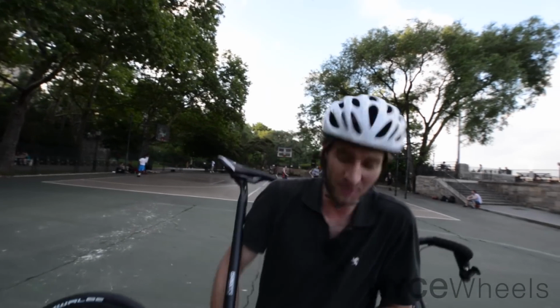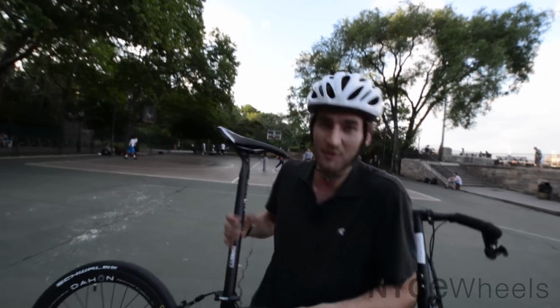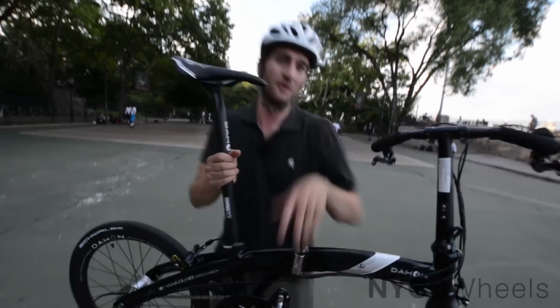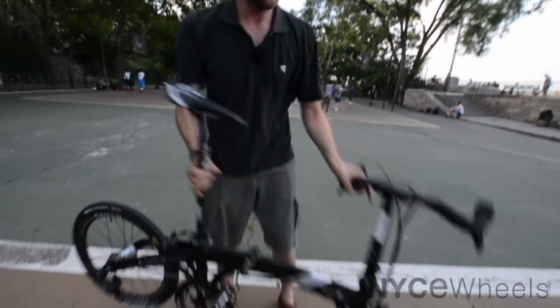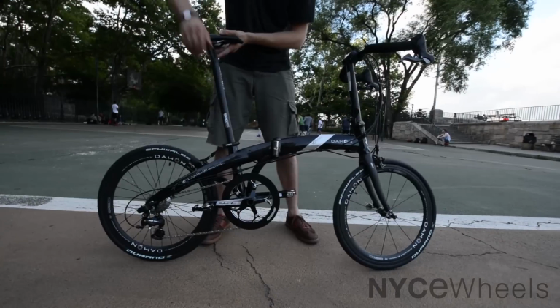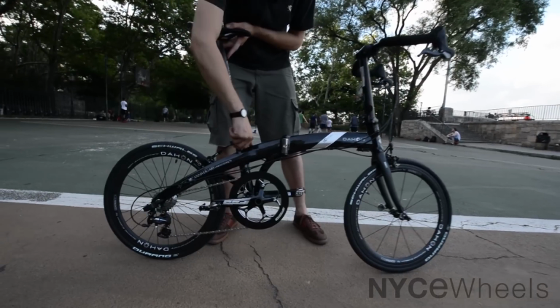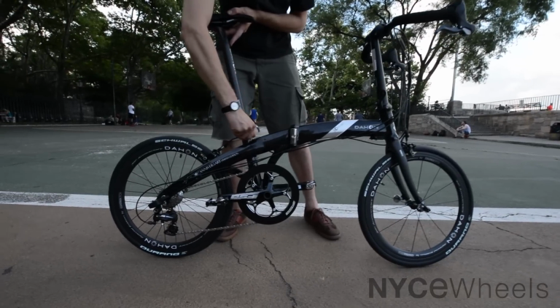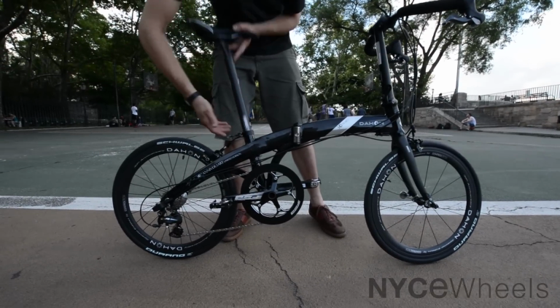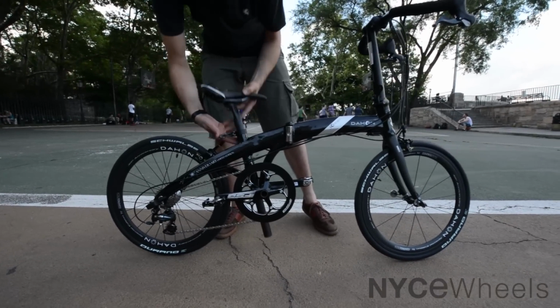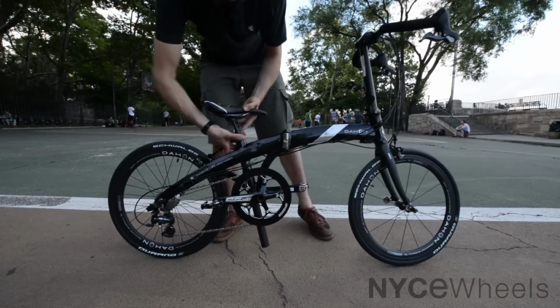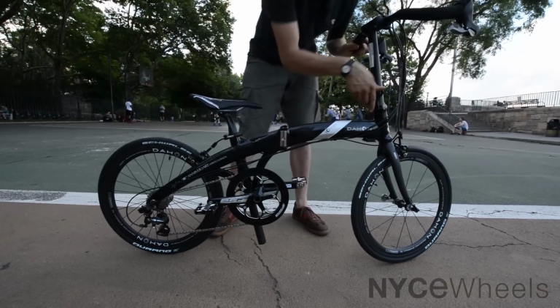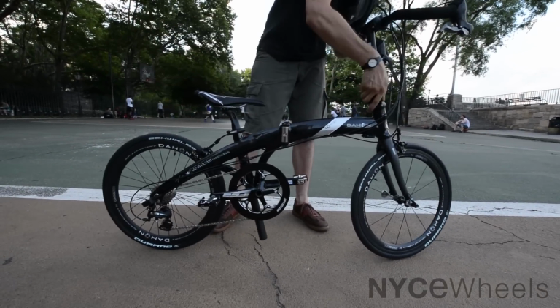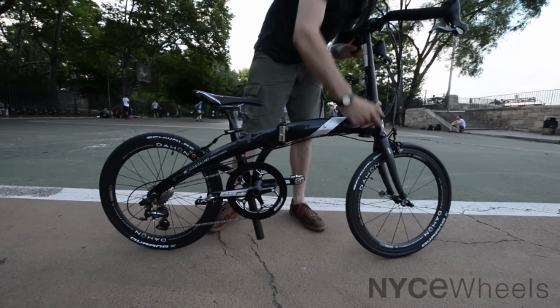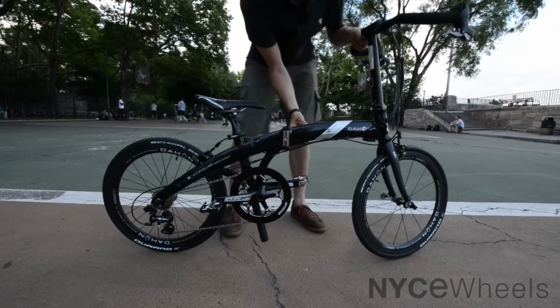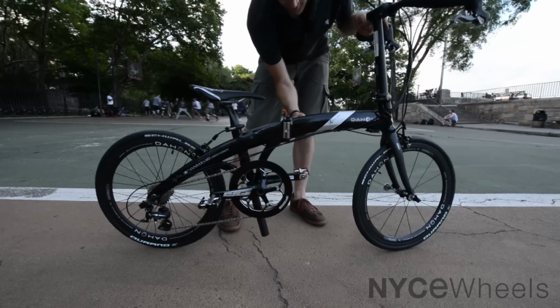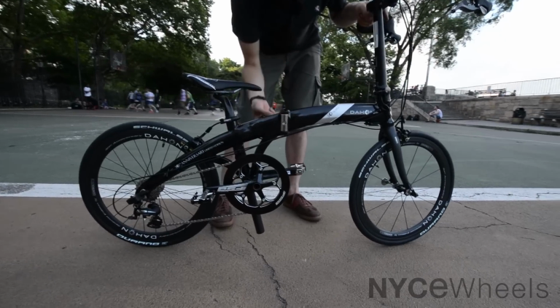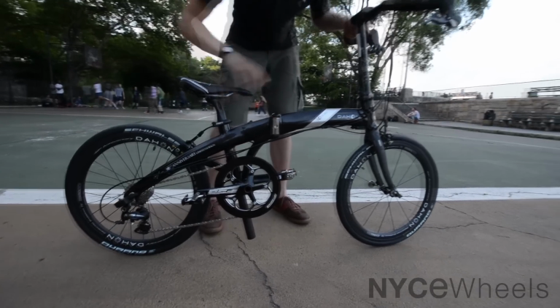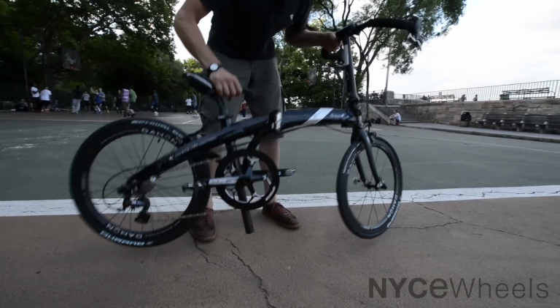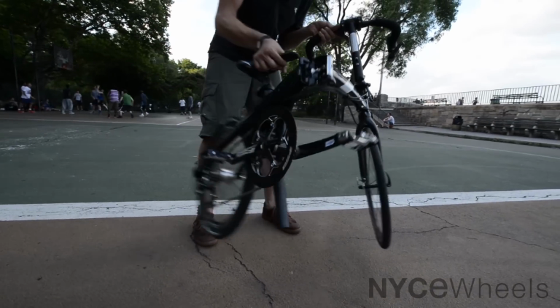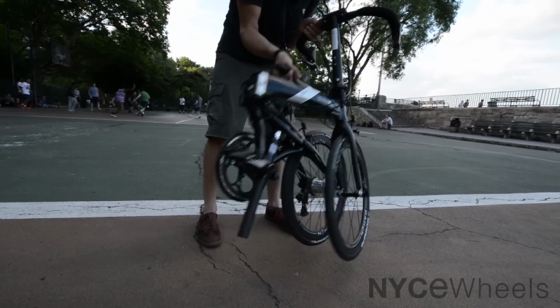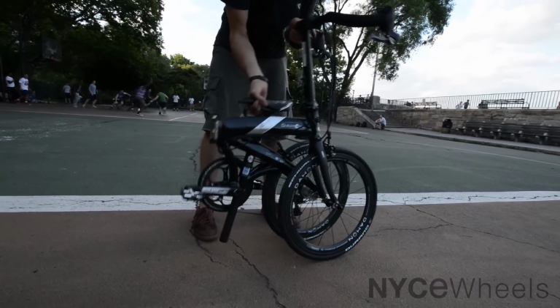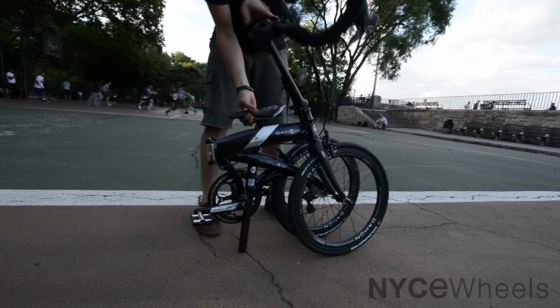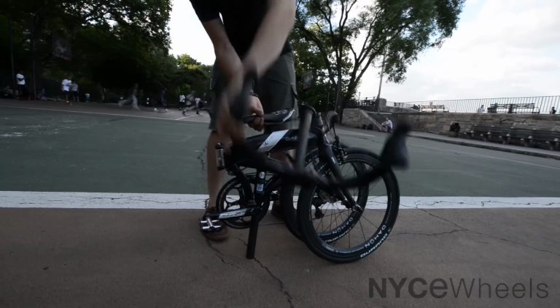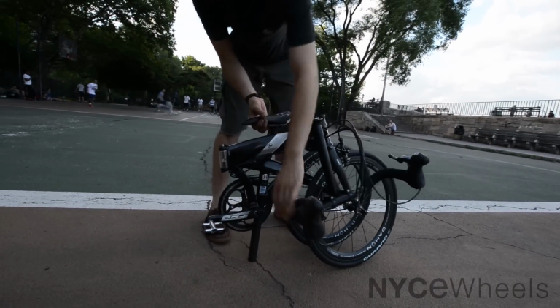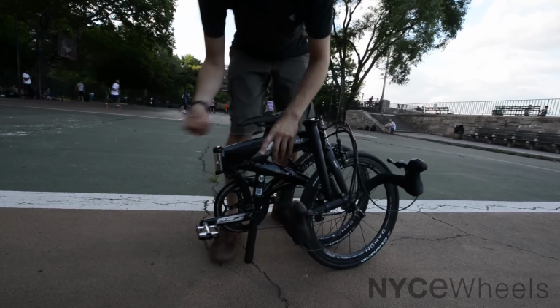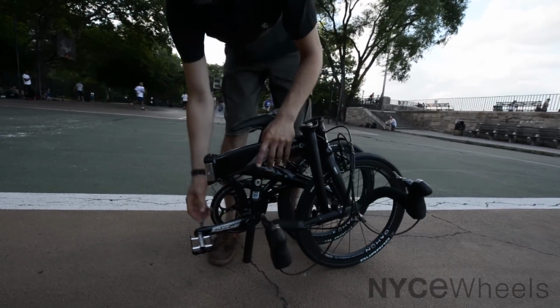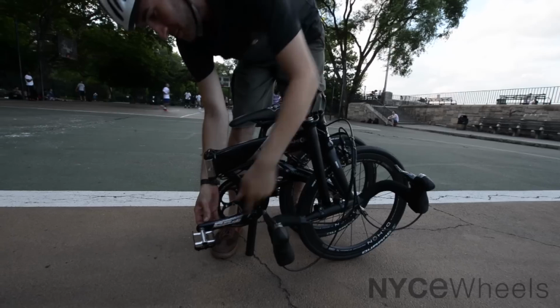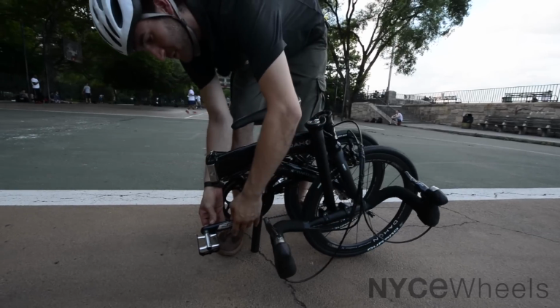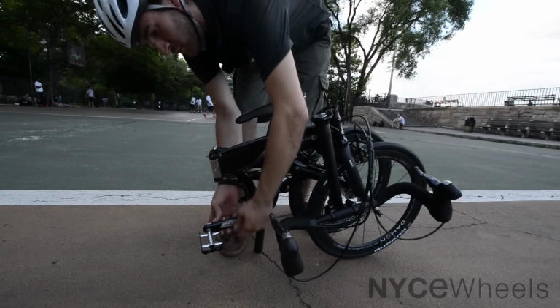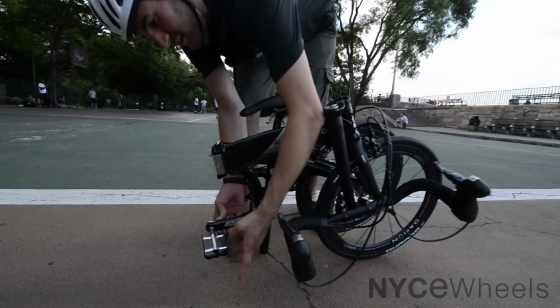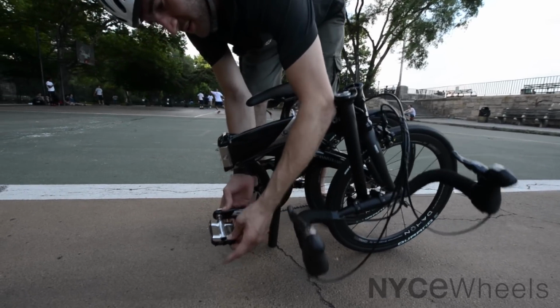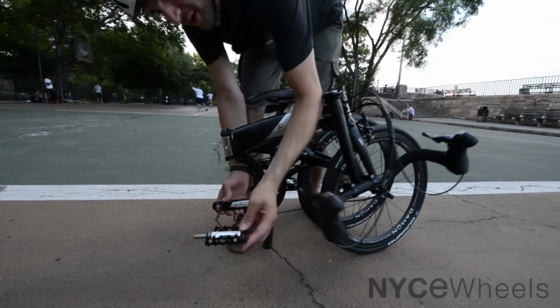Let's fold it up real quick. First we're going to drop the seat post, then fold down the handlebar and the main frame. Then the pedals actually pop off with just one click and come right out.